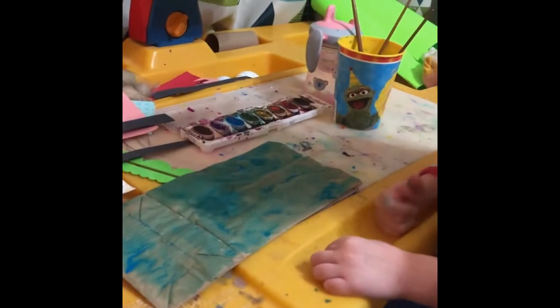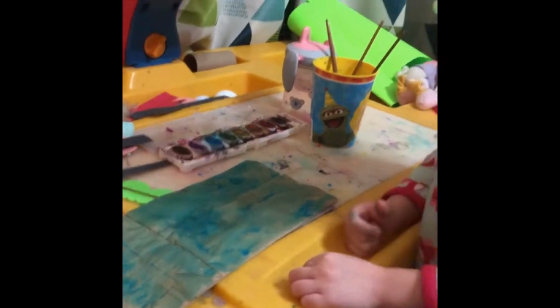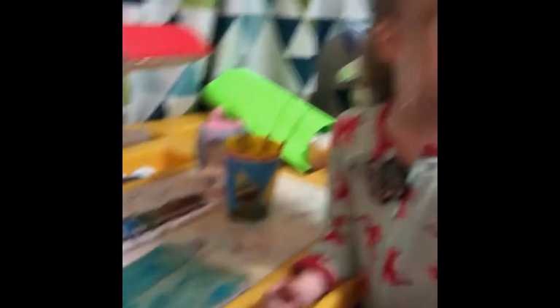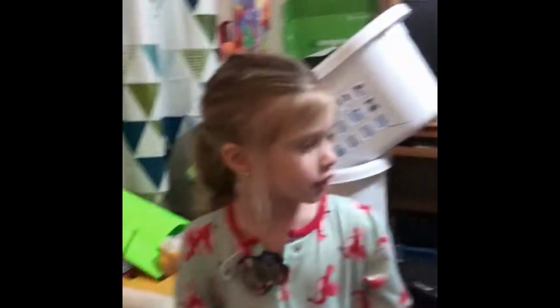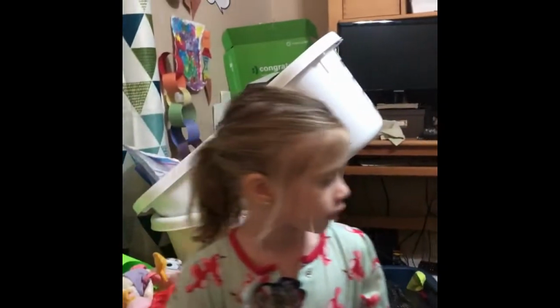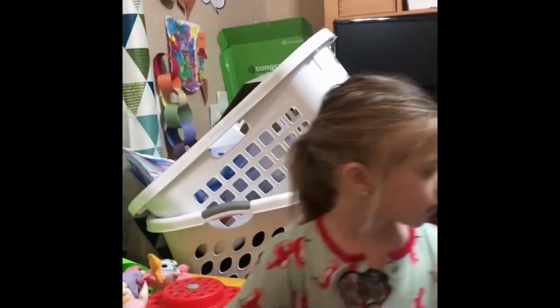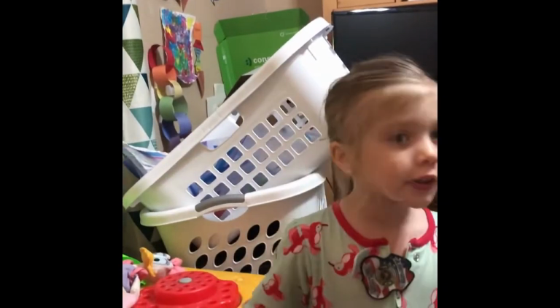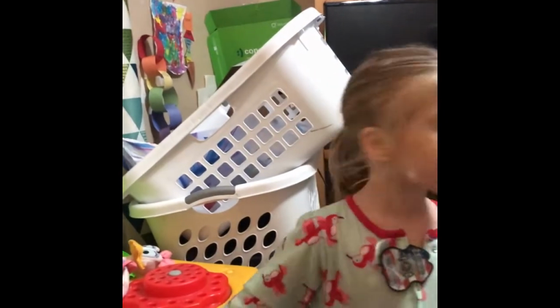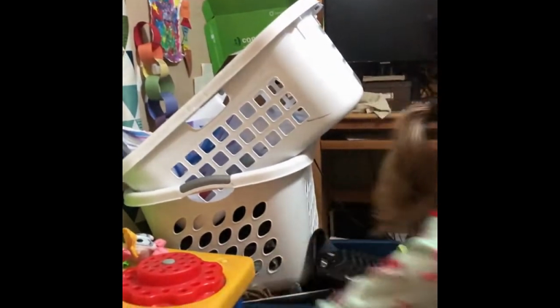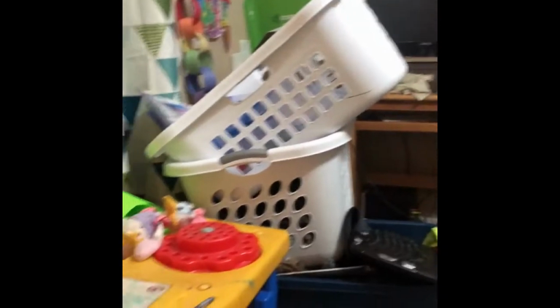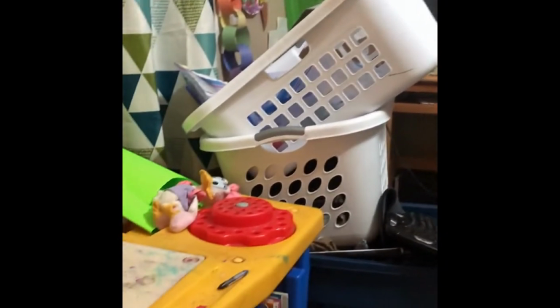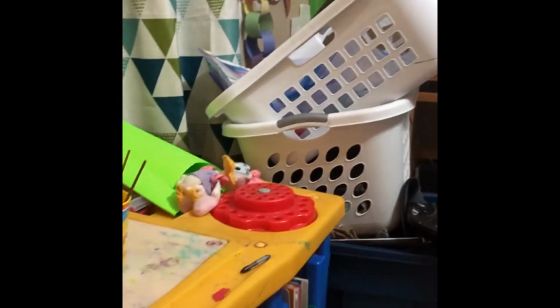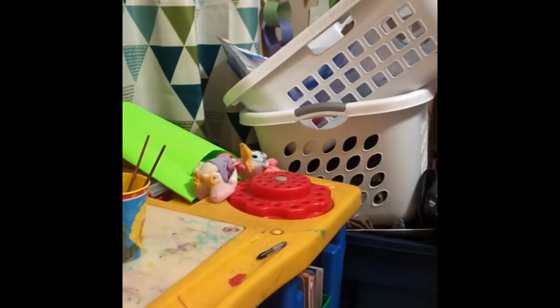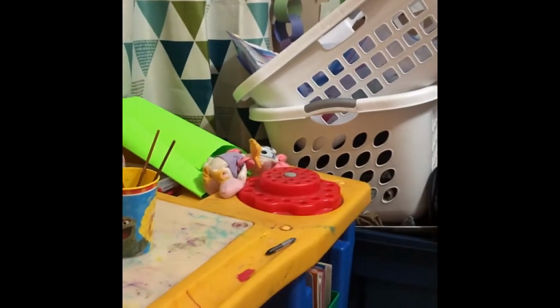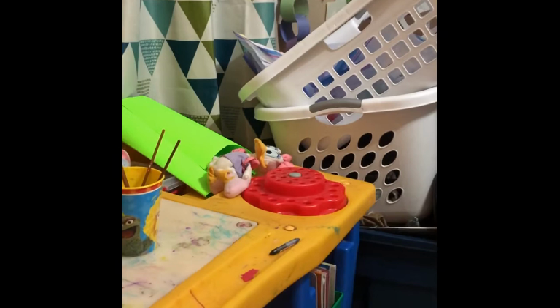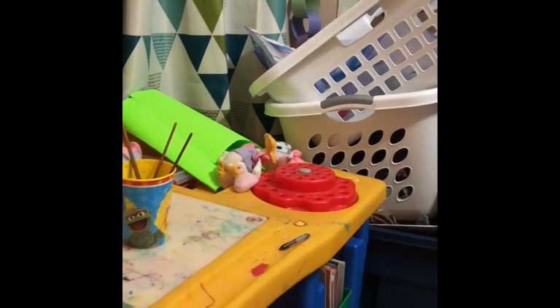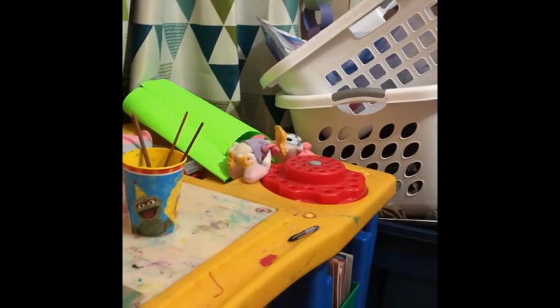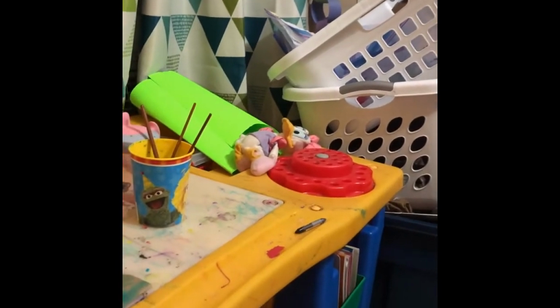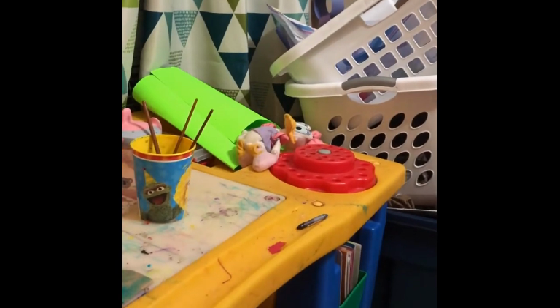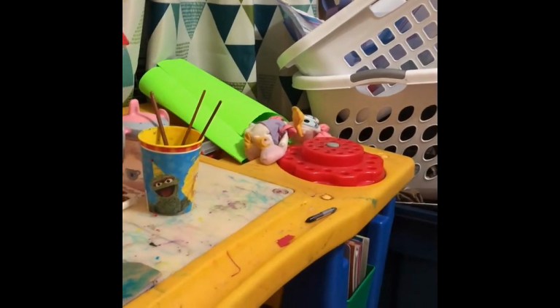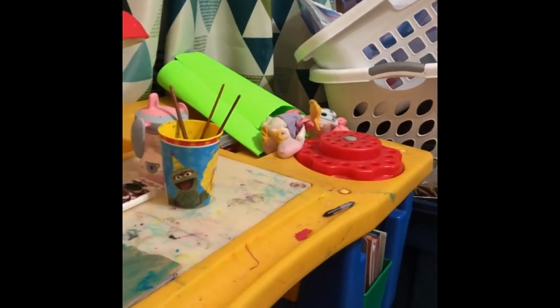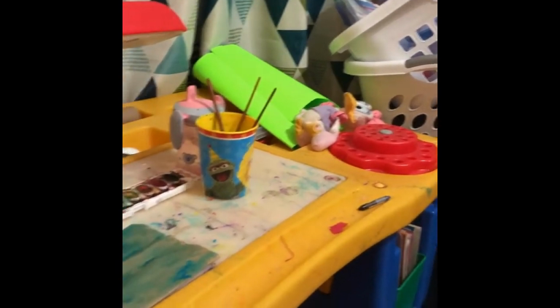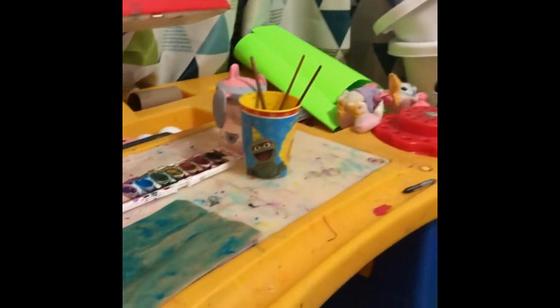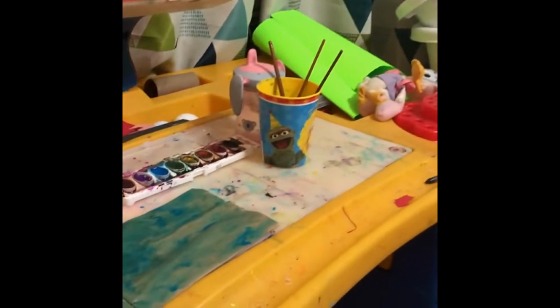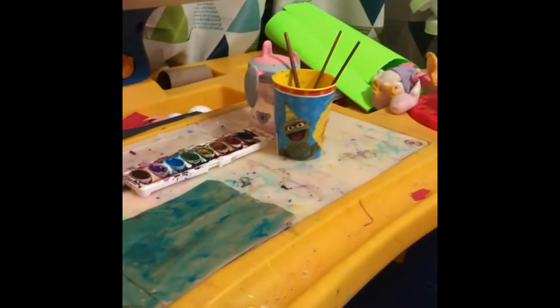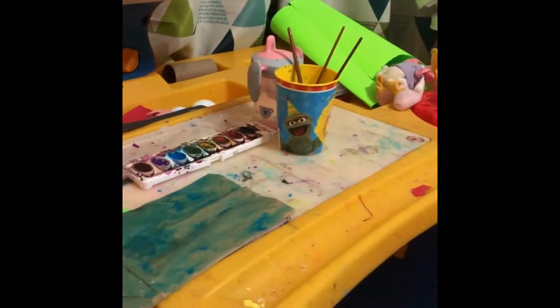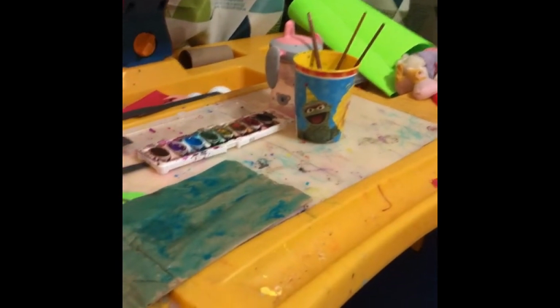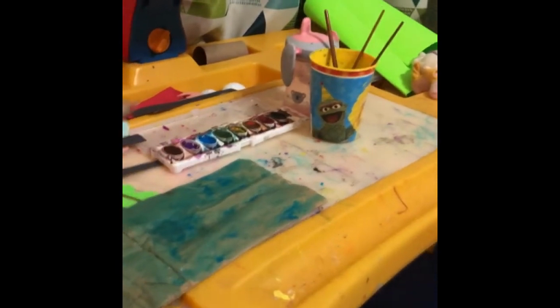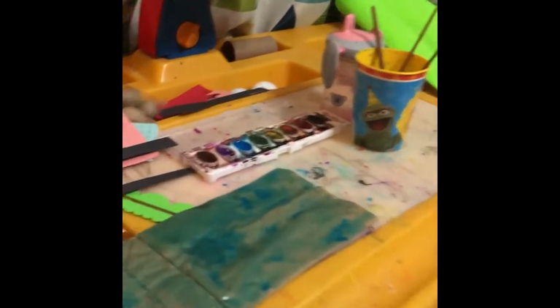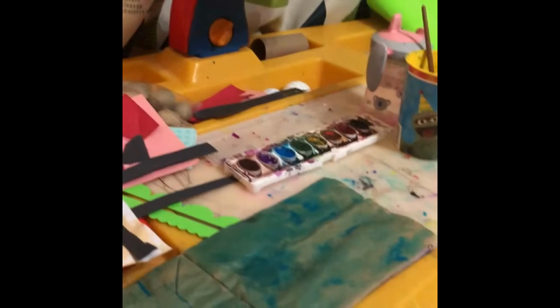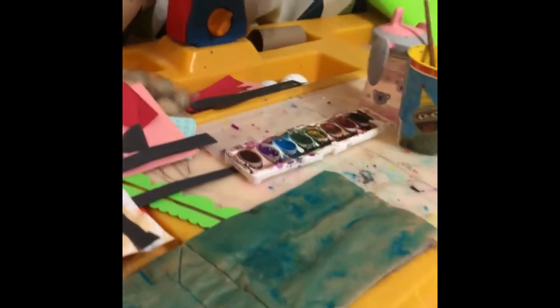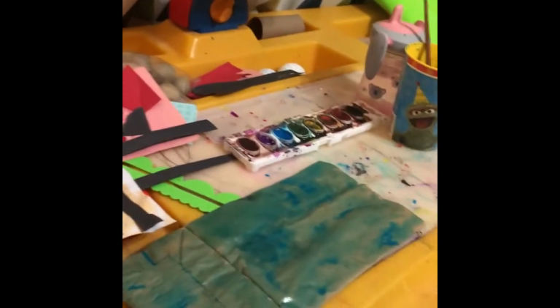Now we have it all blue. What do we need to make? We need a butterfly. We are going to make it a butterfly.